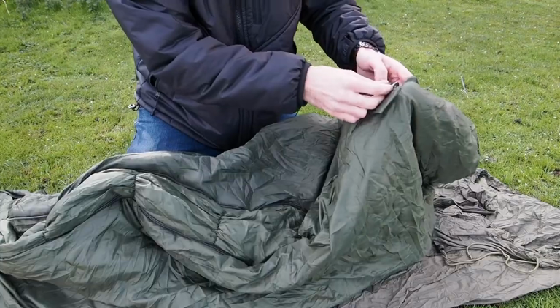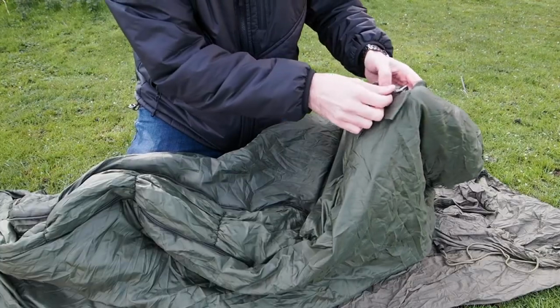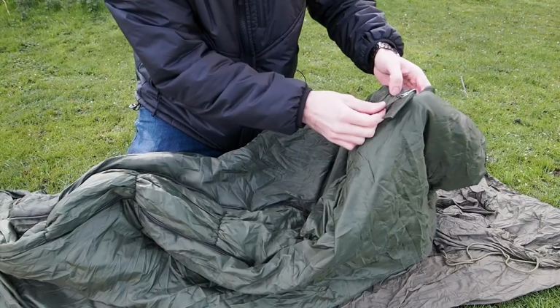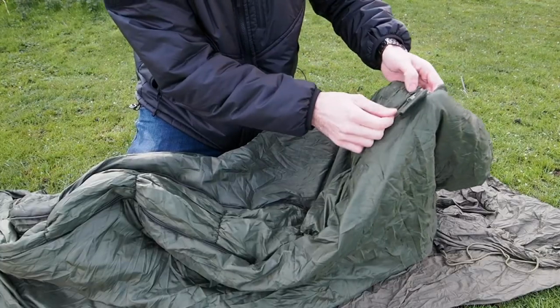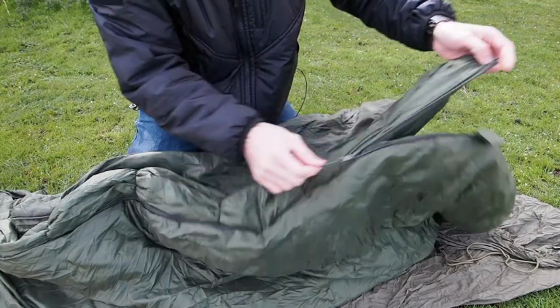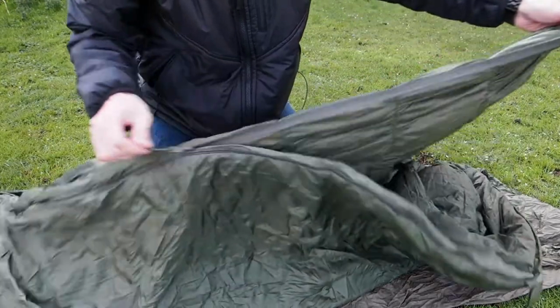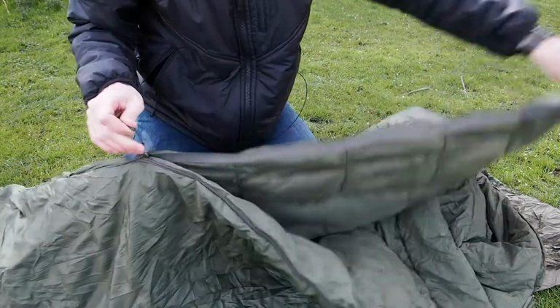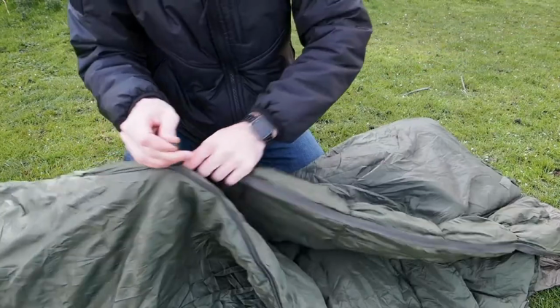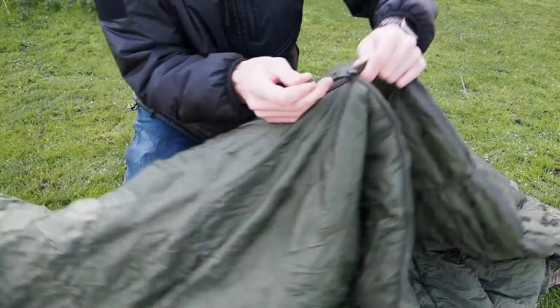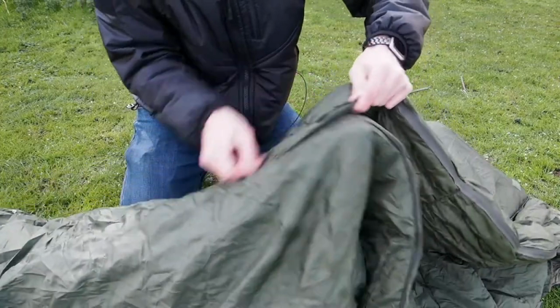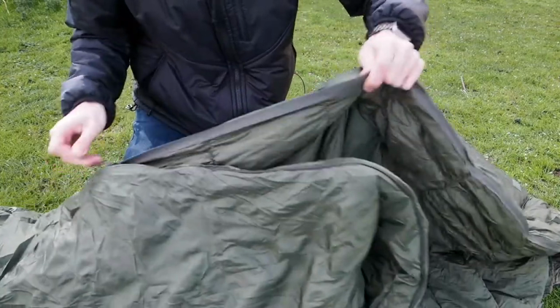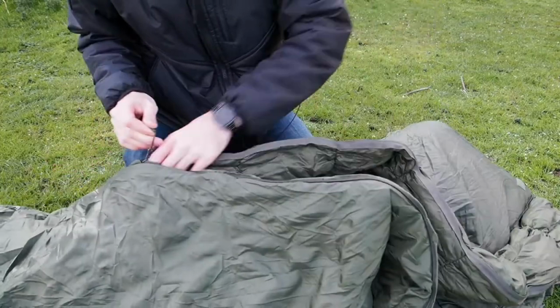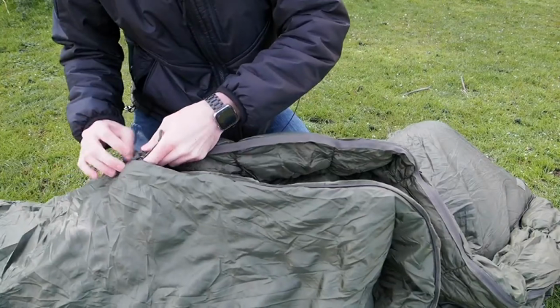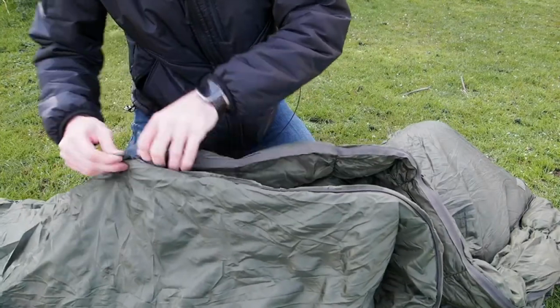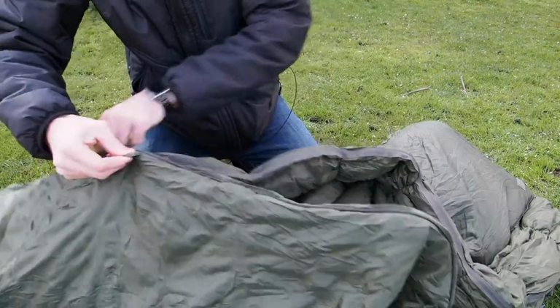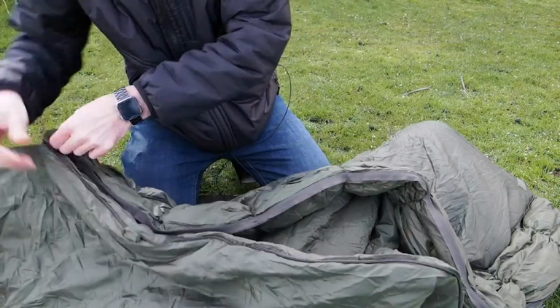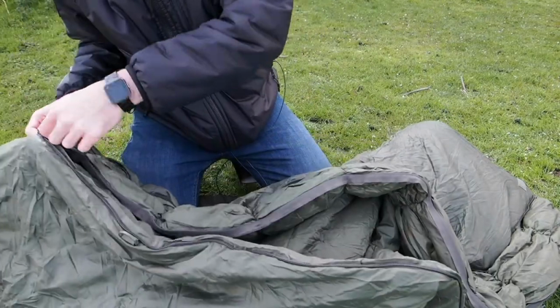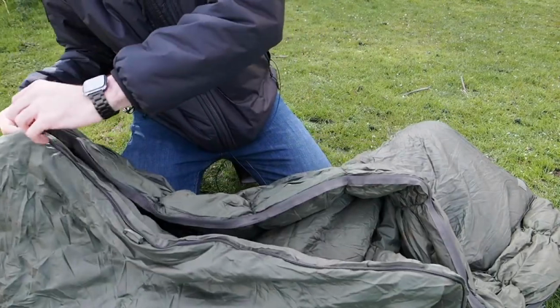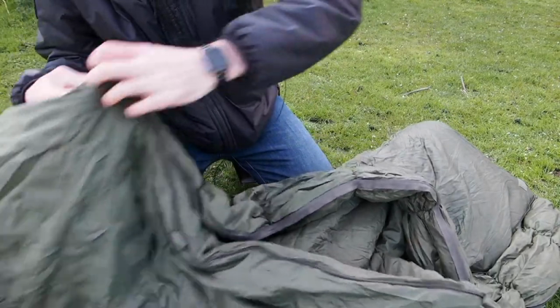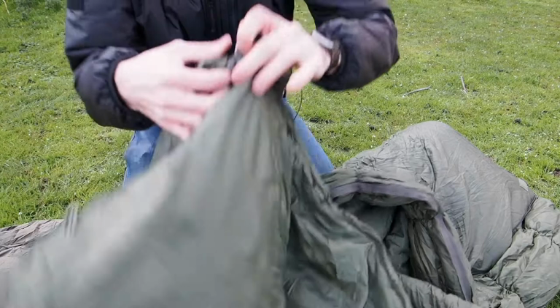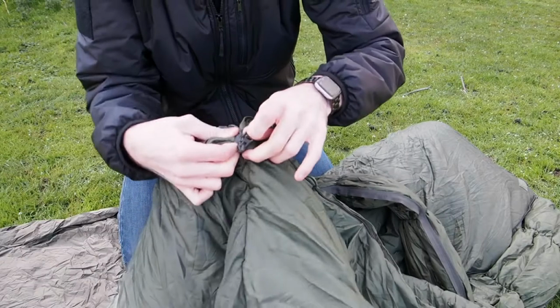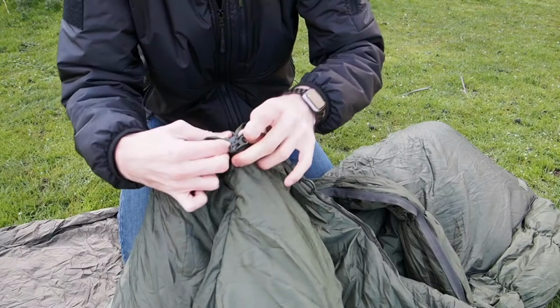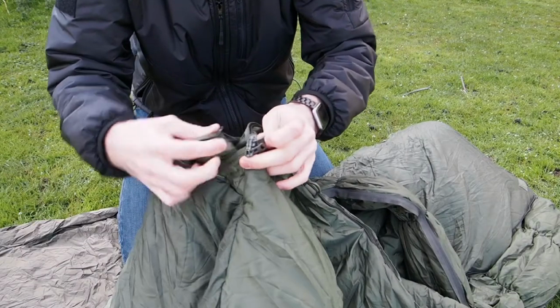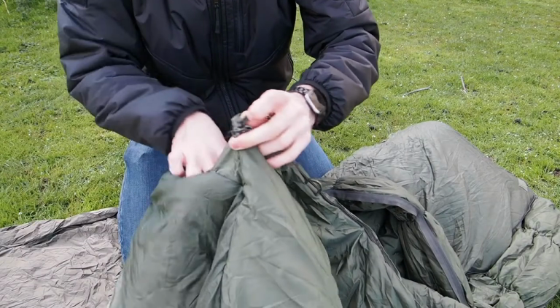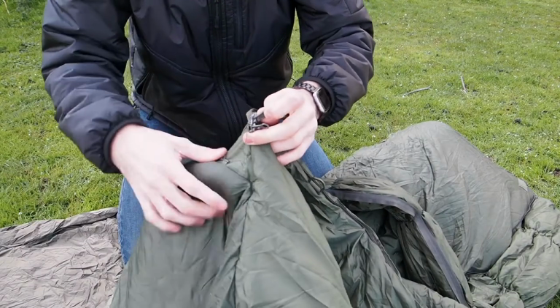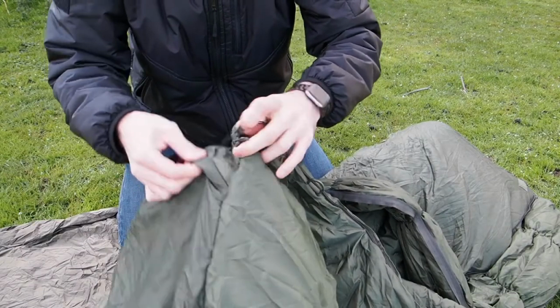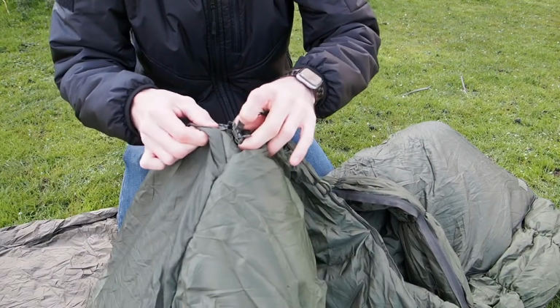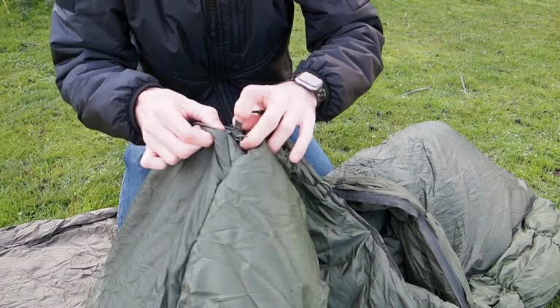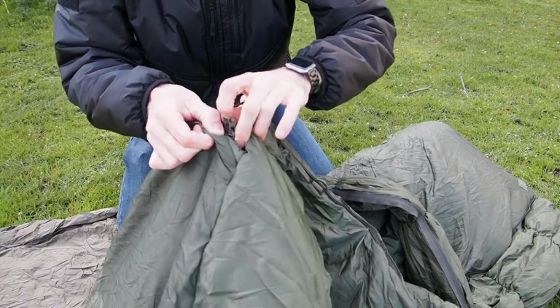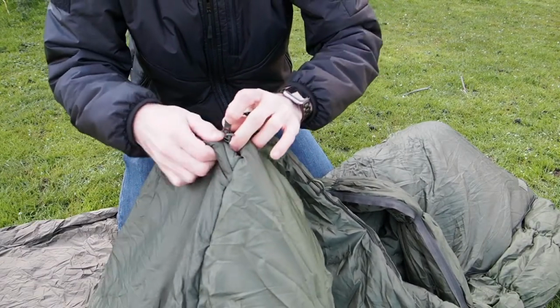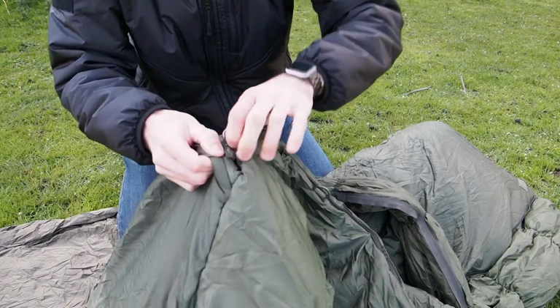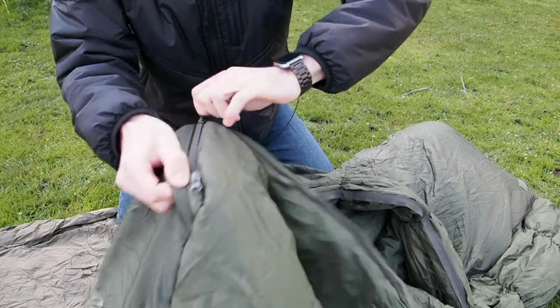To put the expansion panel away, simply do the reverse by unzipping the full length again, tucking it inside and going back towards the main zipper.